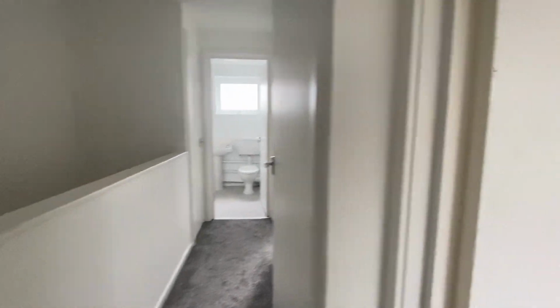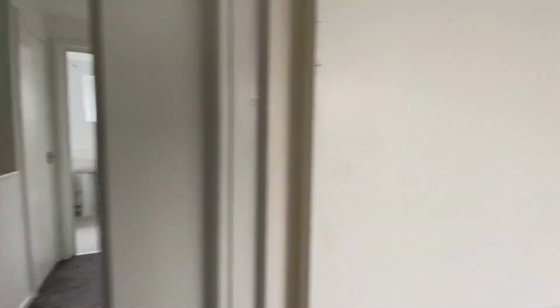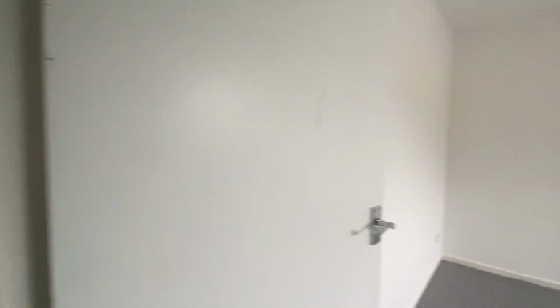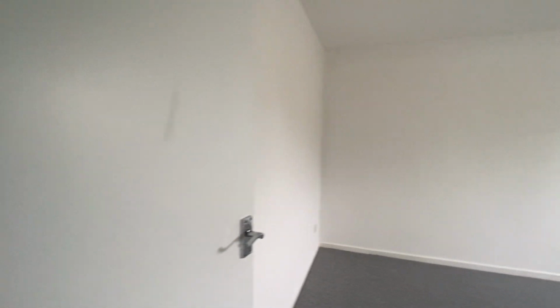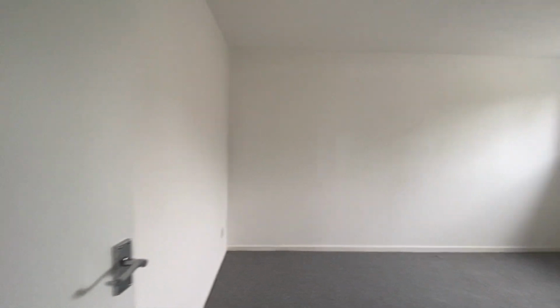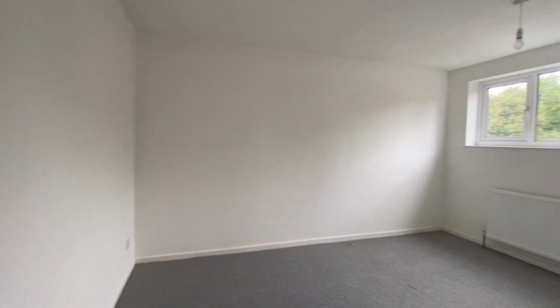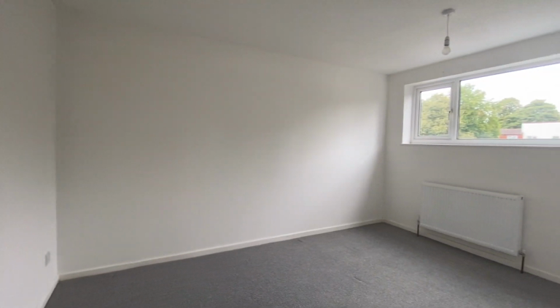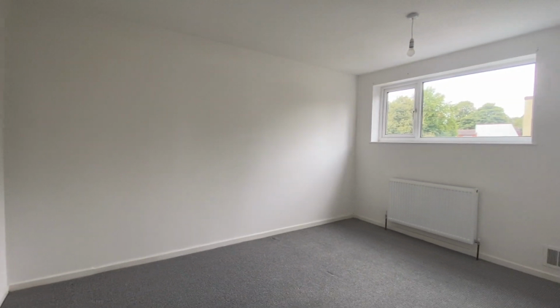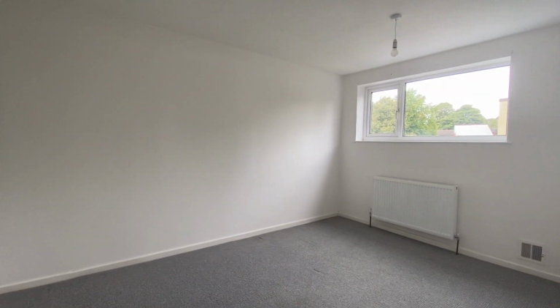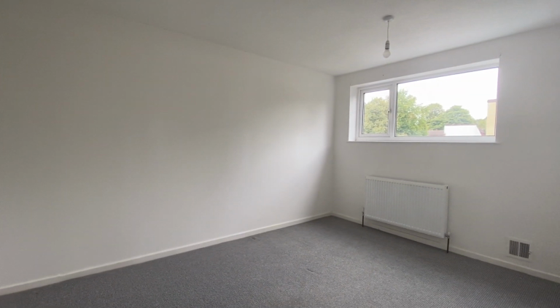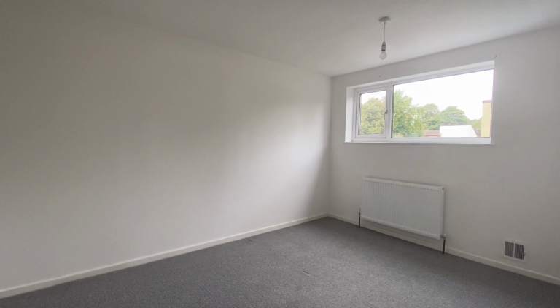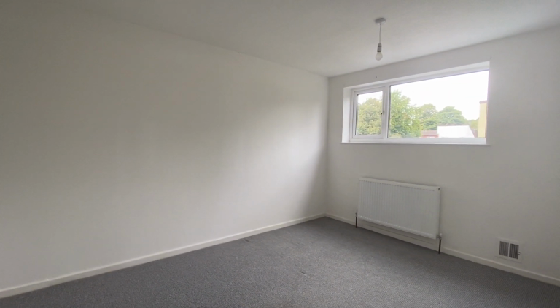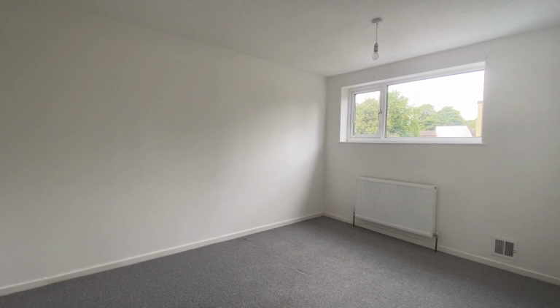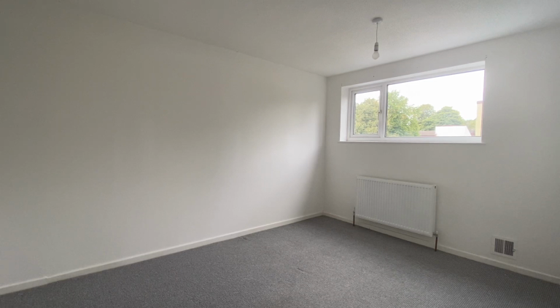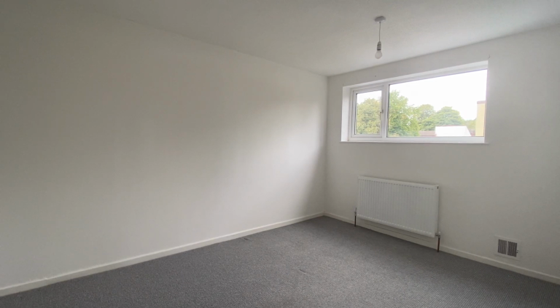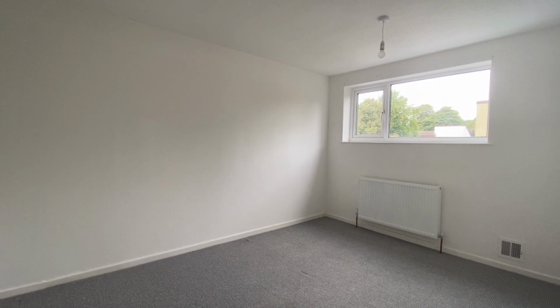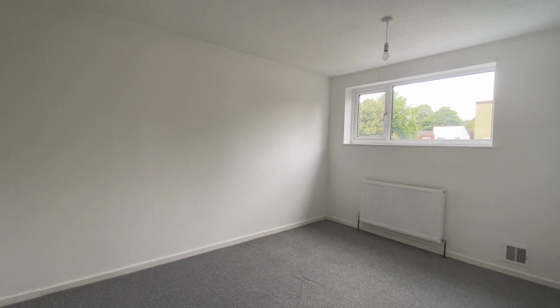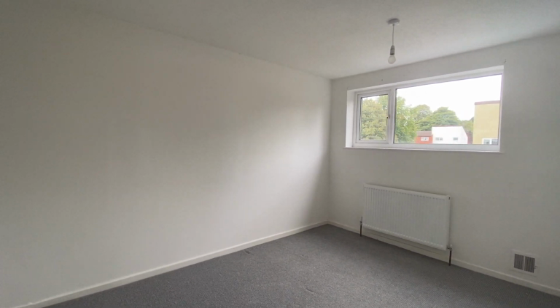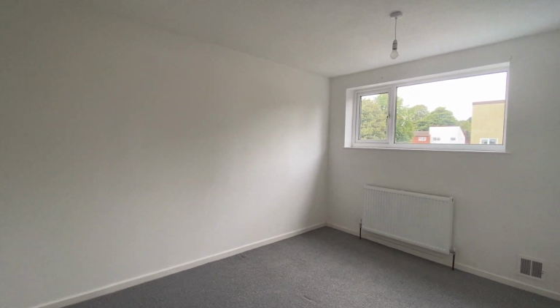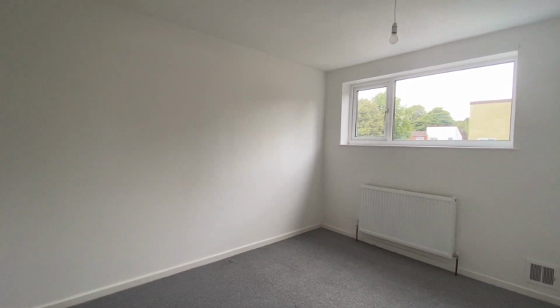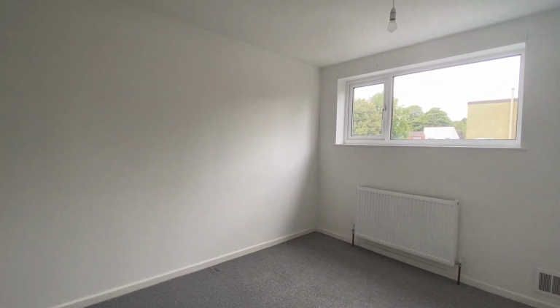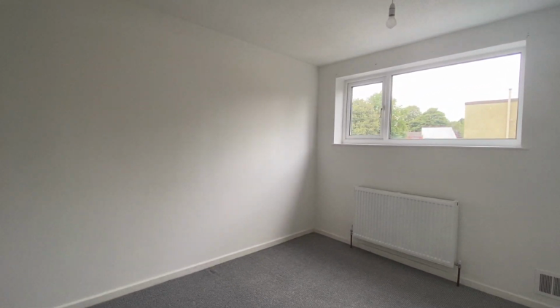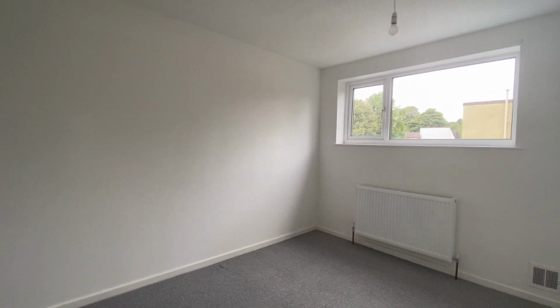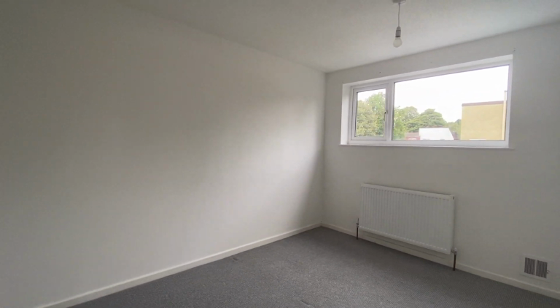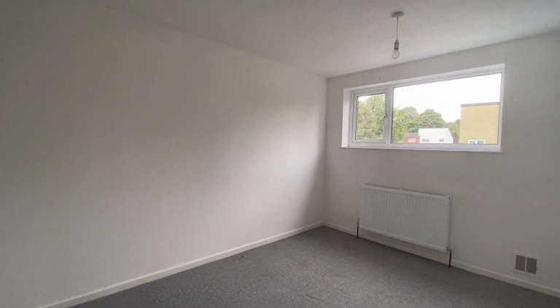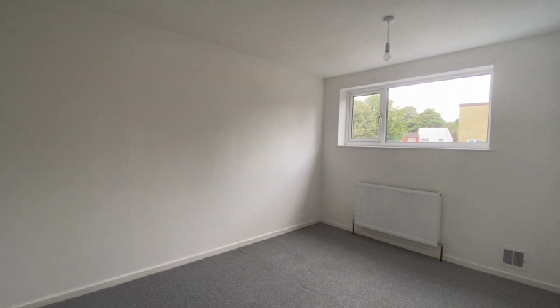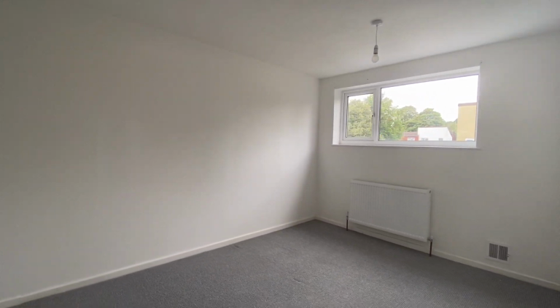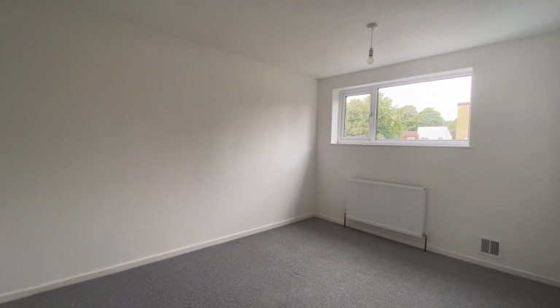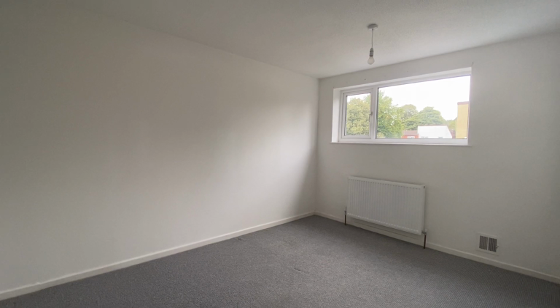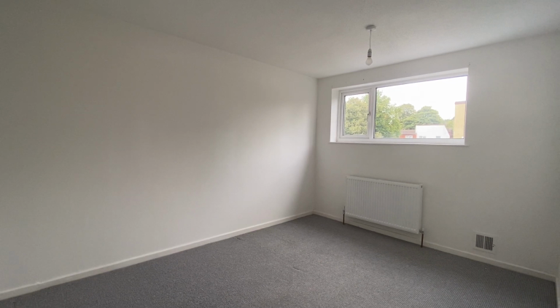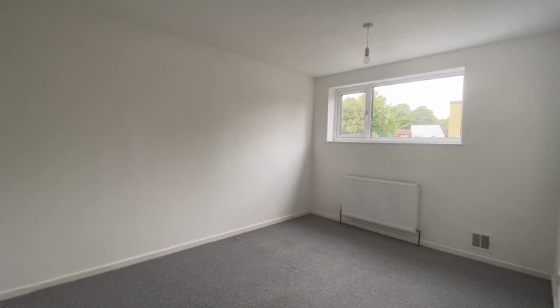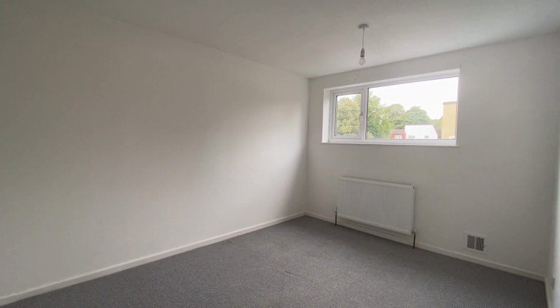Then we have bedroom number two, which is a really good sized room with plenty of room for freestanding furniture. You can even fit a king size bed in here due to it being a brilliant size.